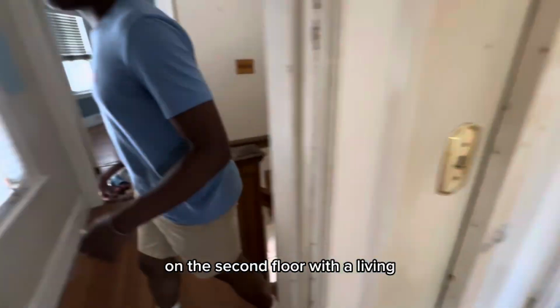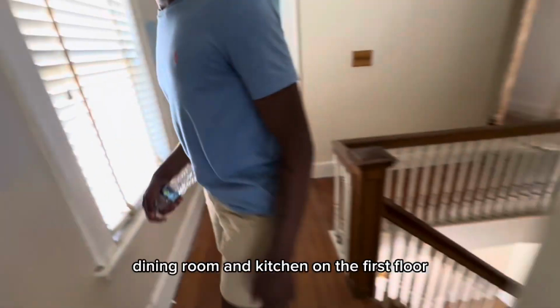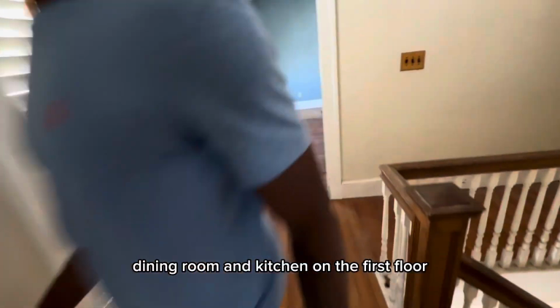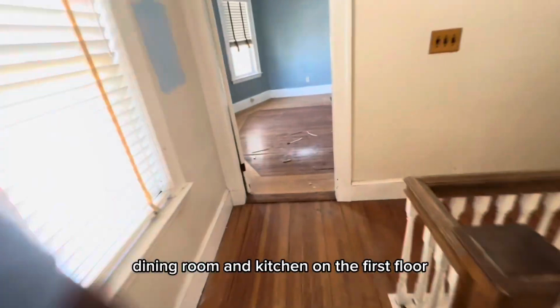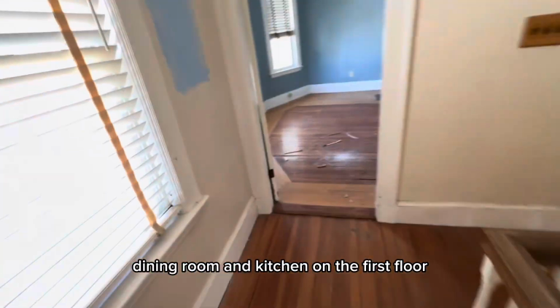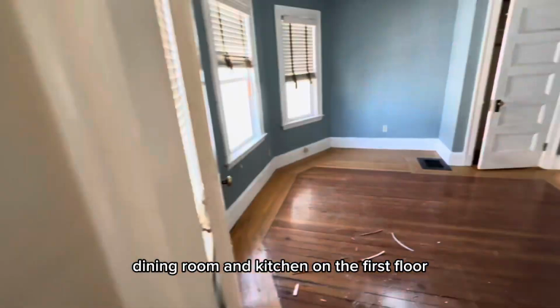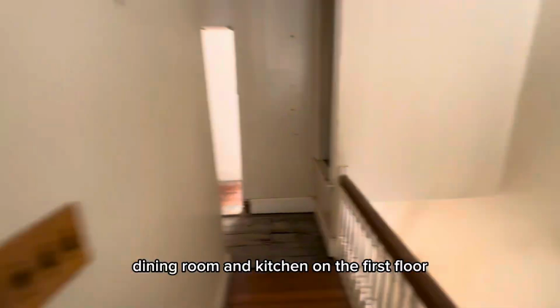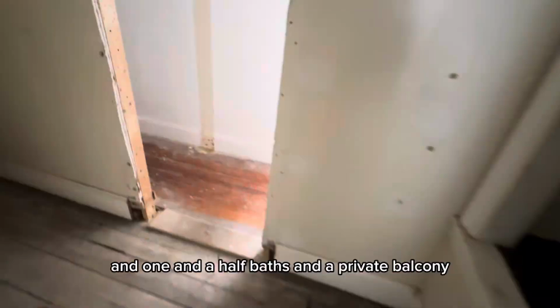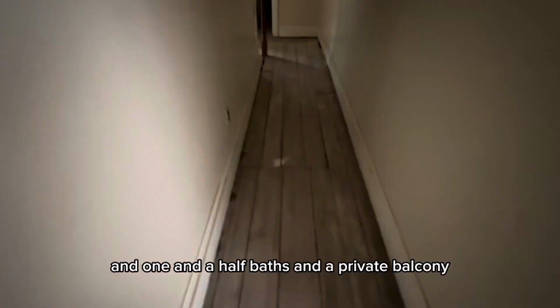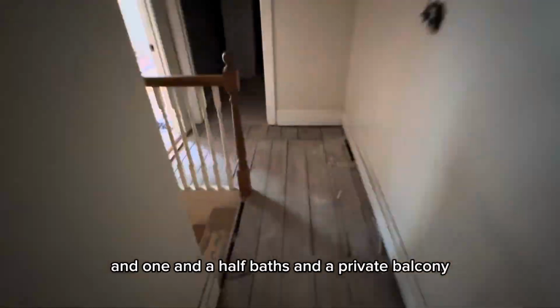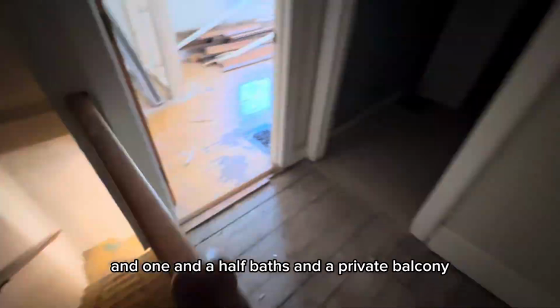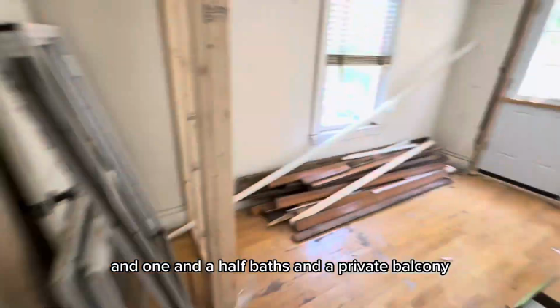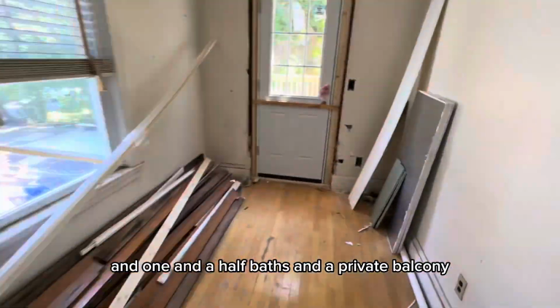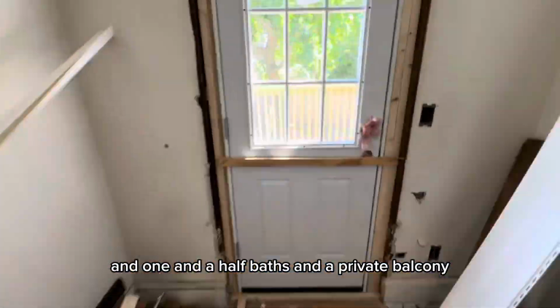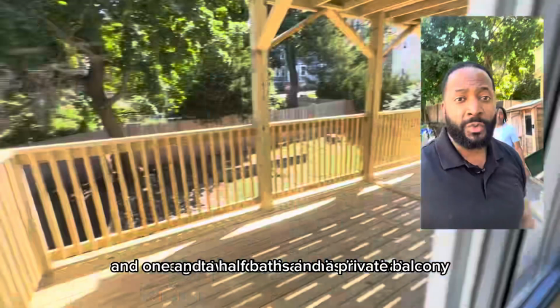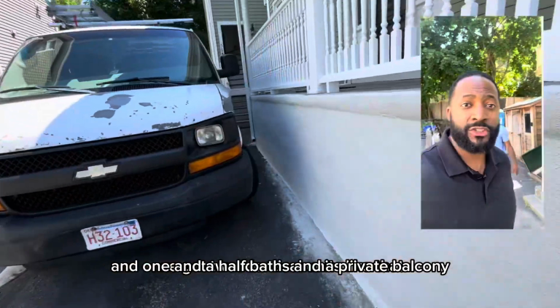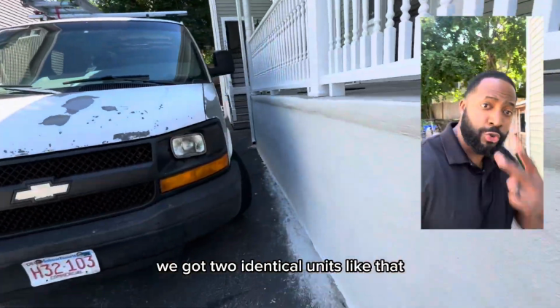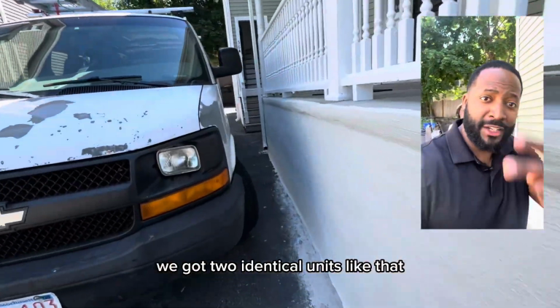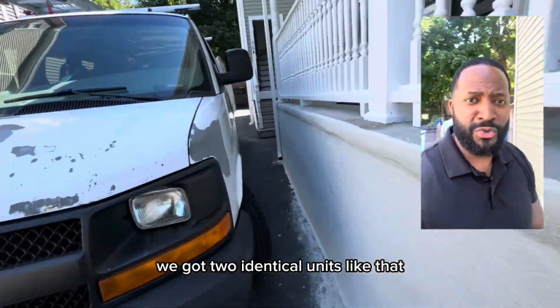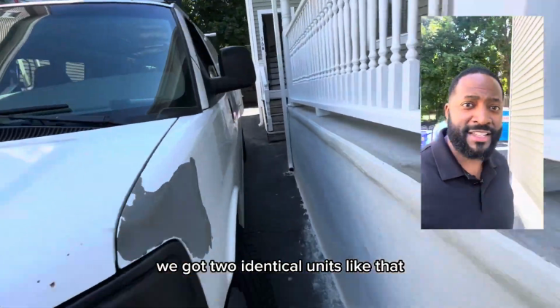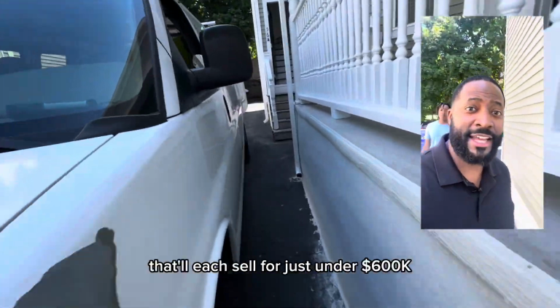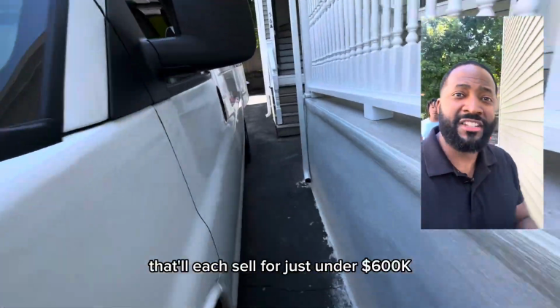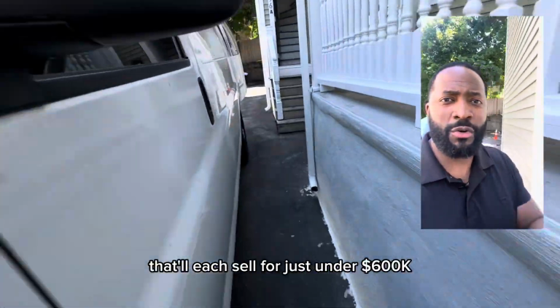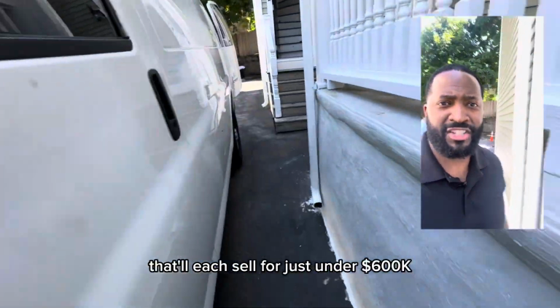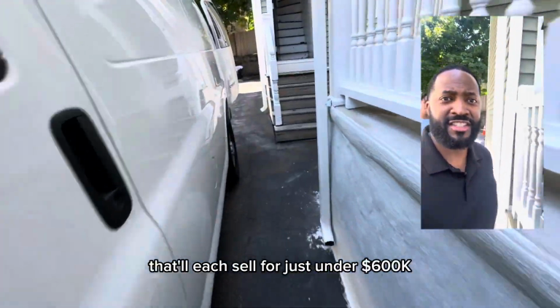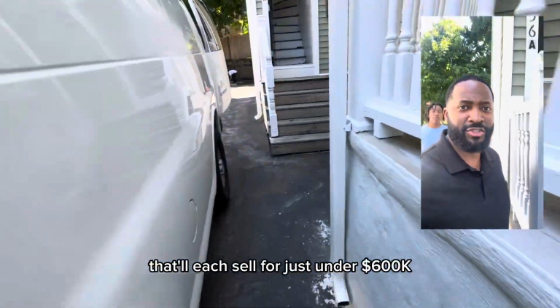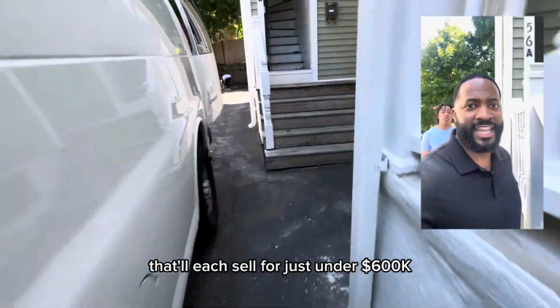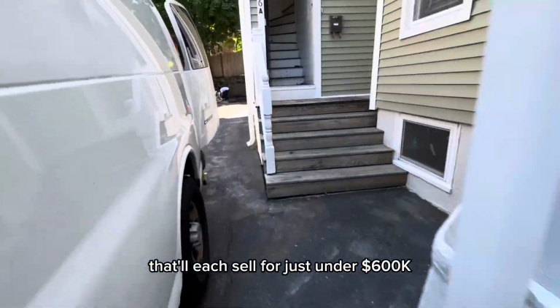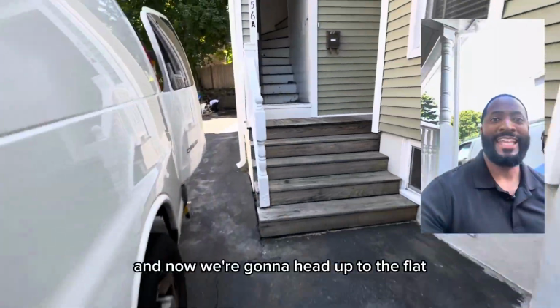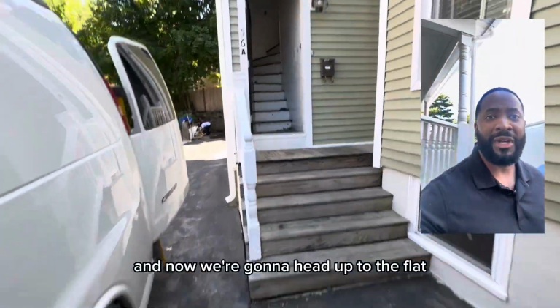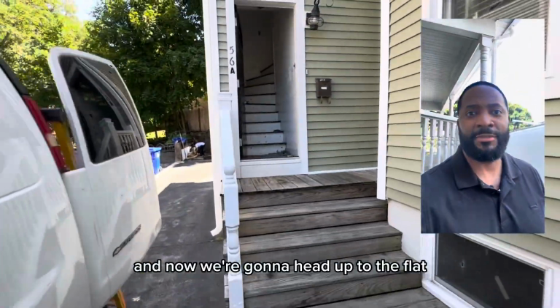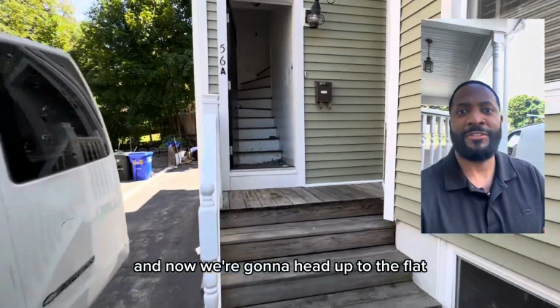It has one and a half baths and a private balcony. We've got two identical units like that that will each sell for just under $600,000. Now we're going to head up to the flat.